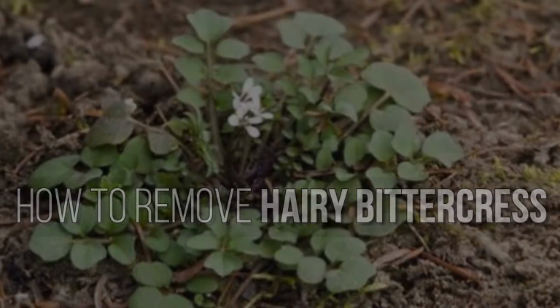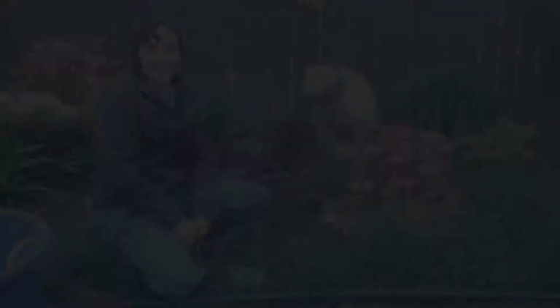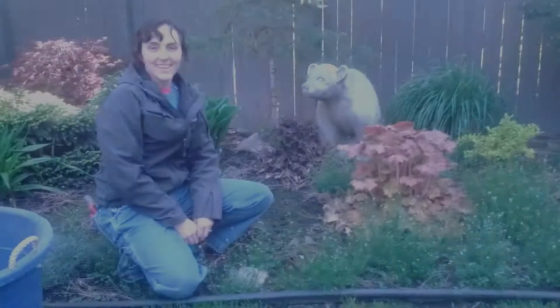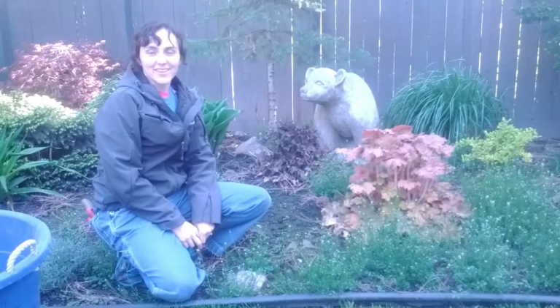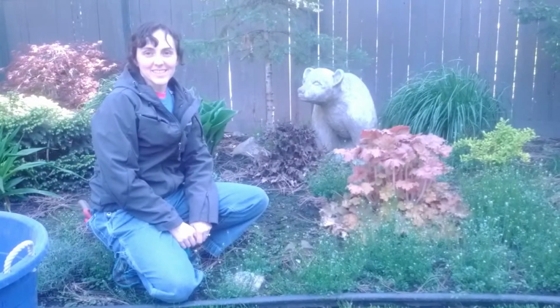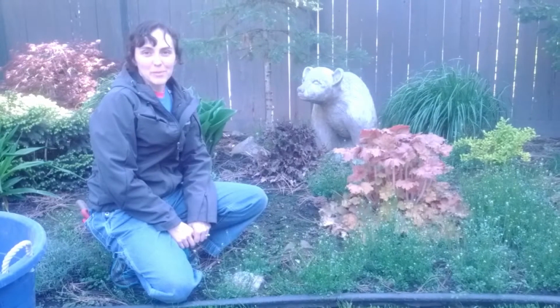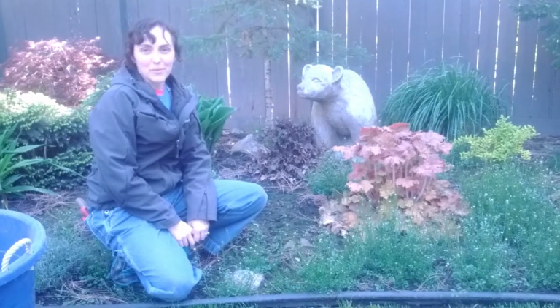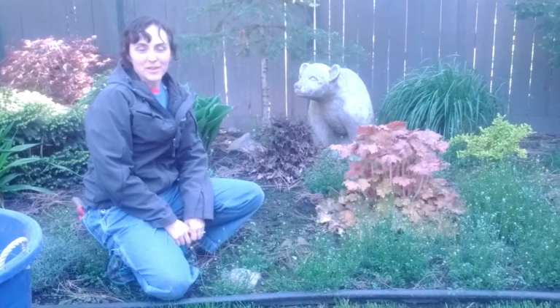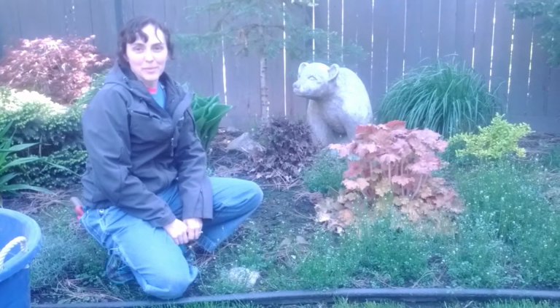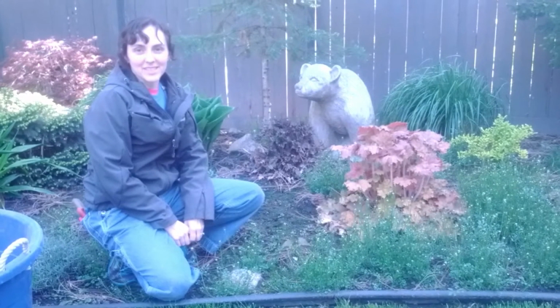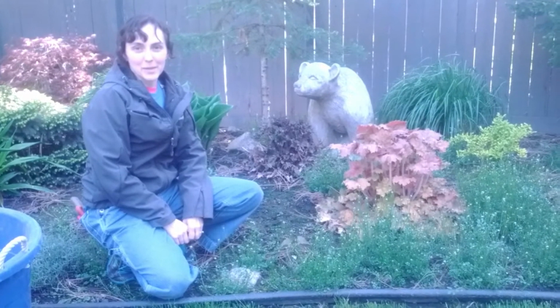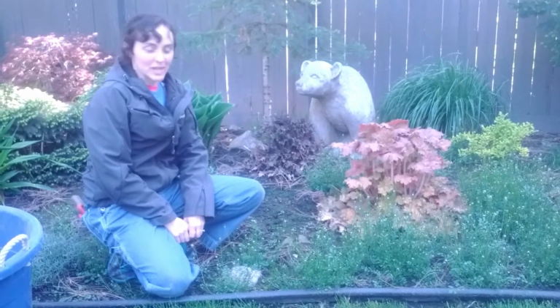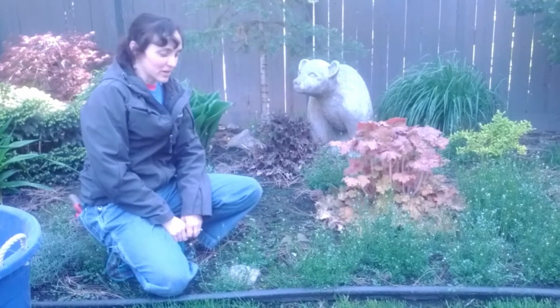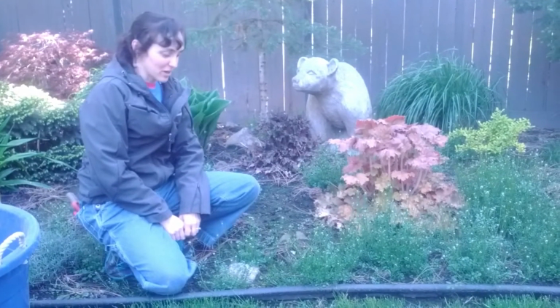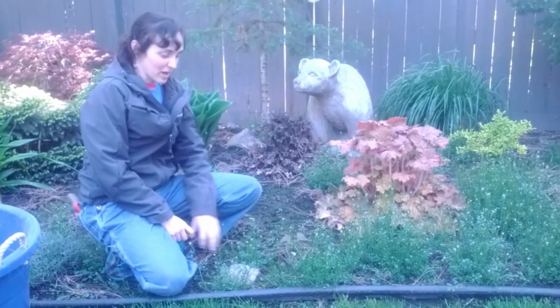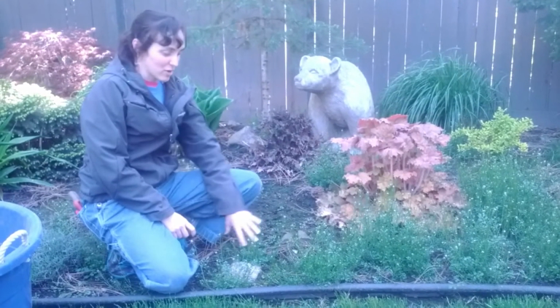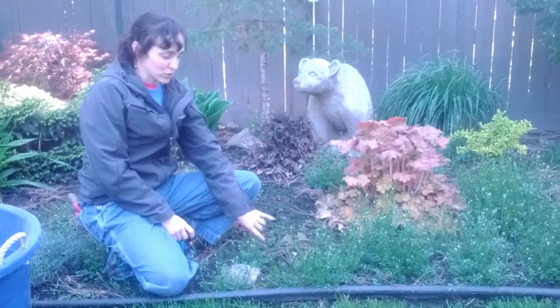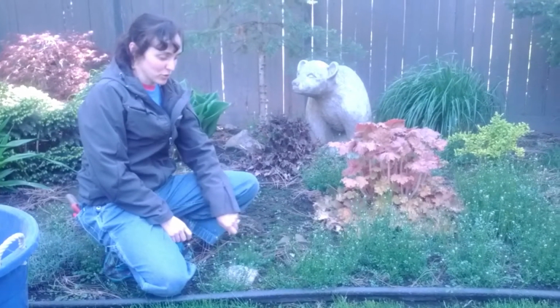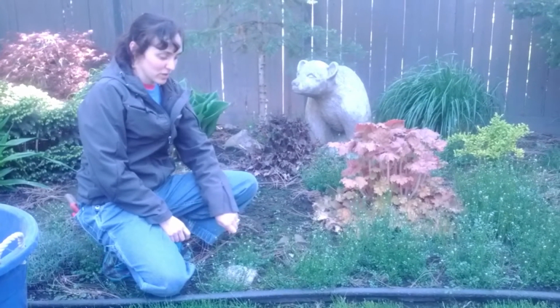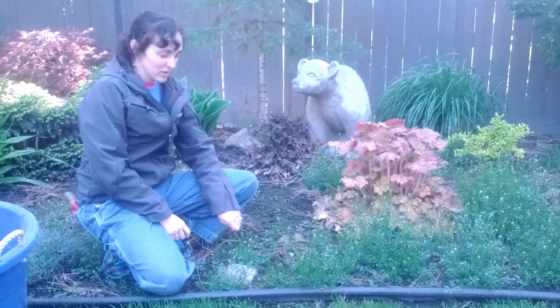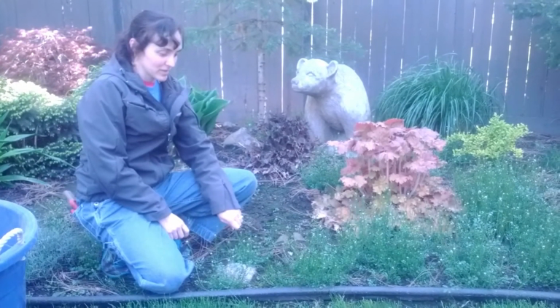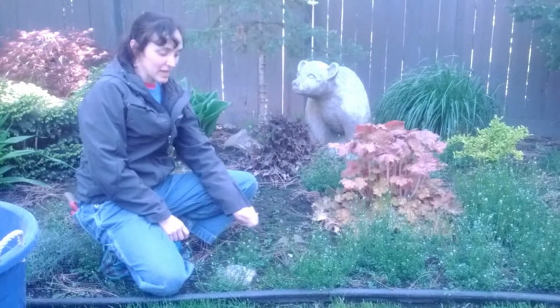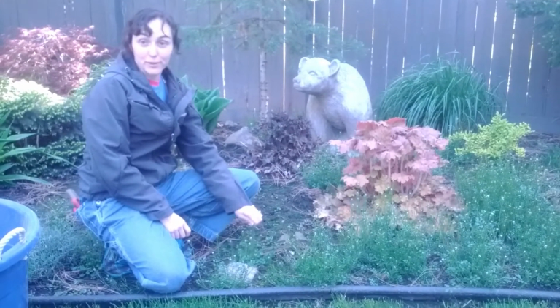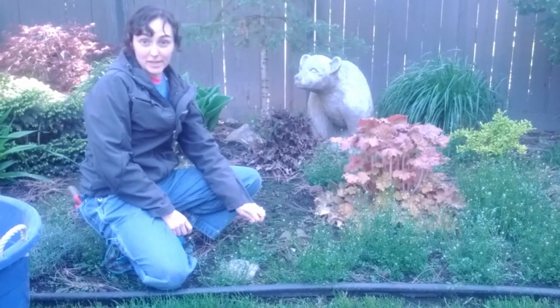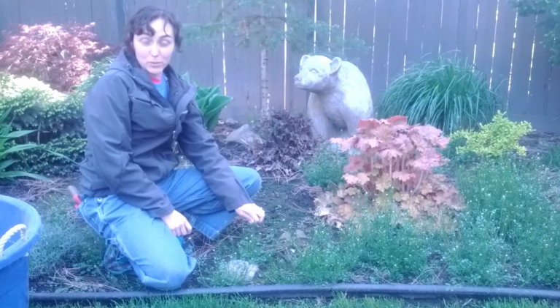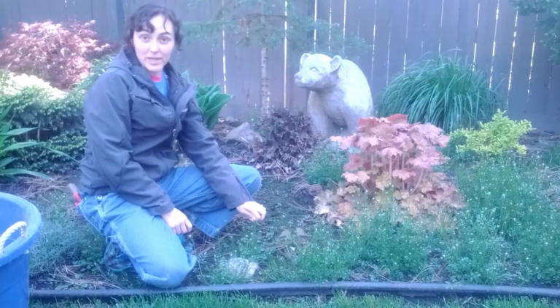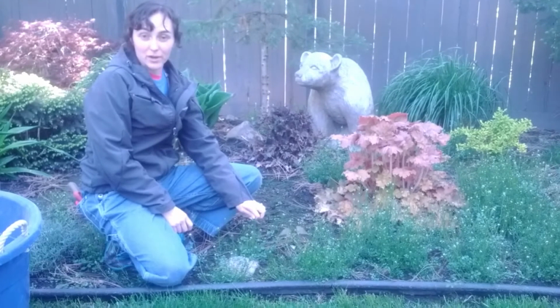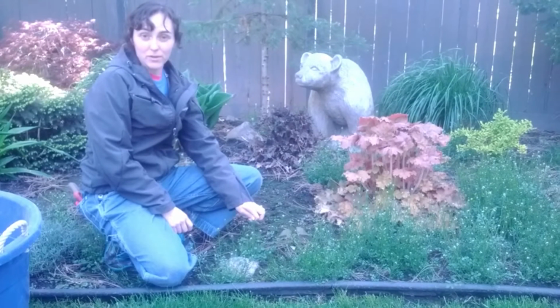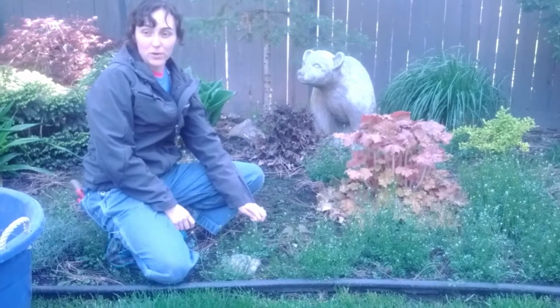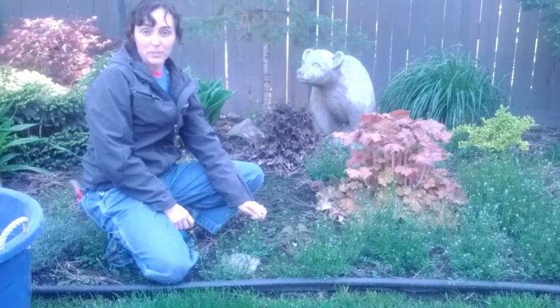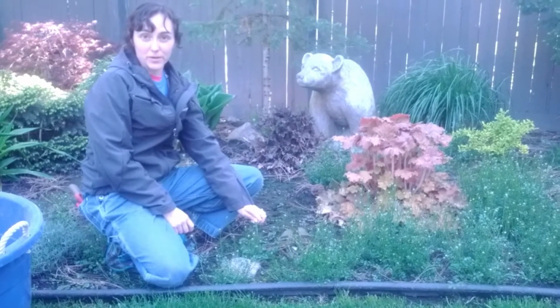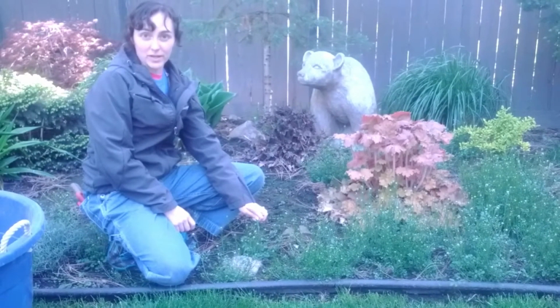Hey there, this is Amy from Garden Up Landscape. Today I want to talk about how to safely weed out Cori Bittercress.